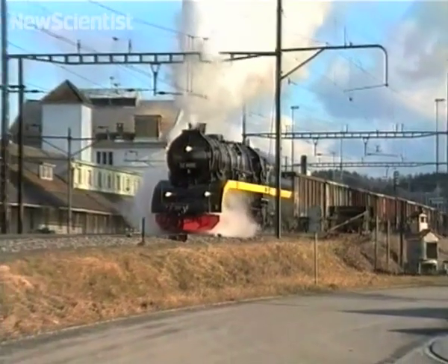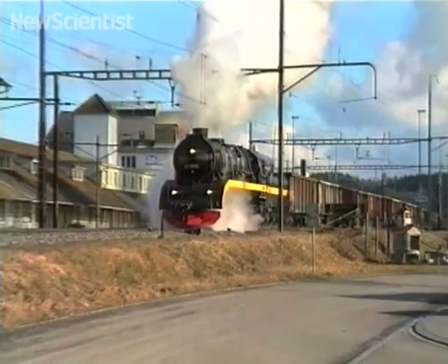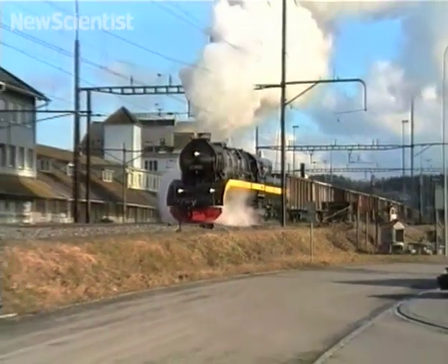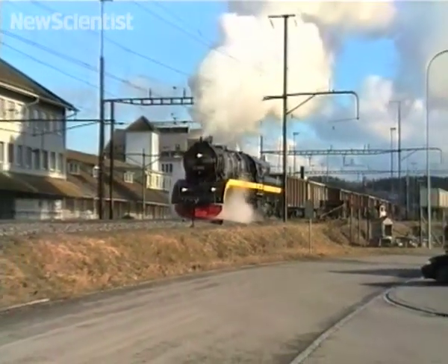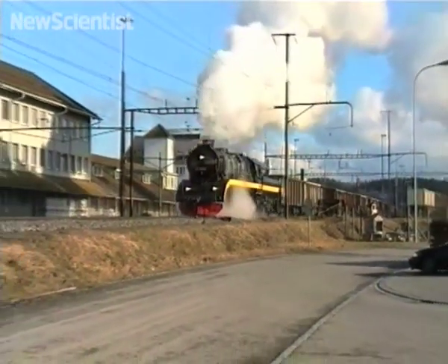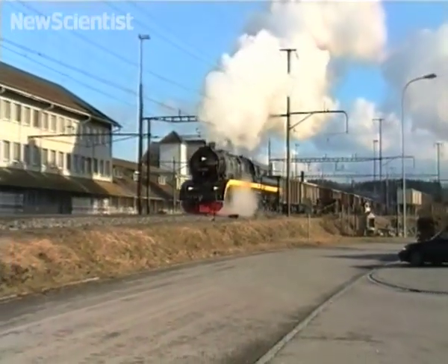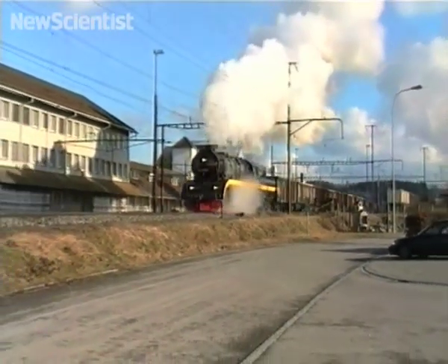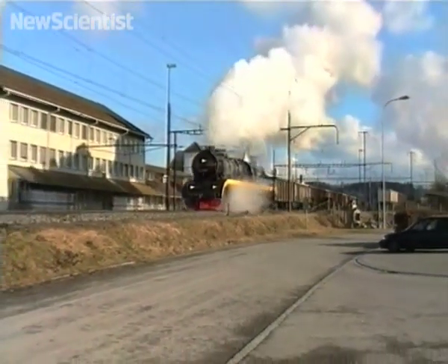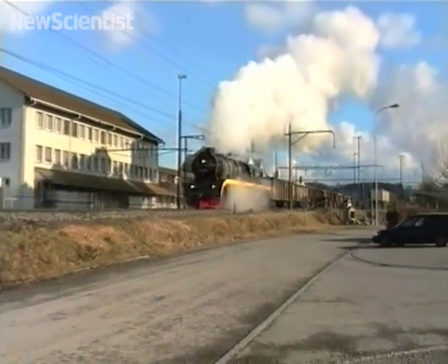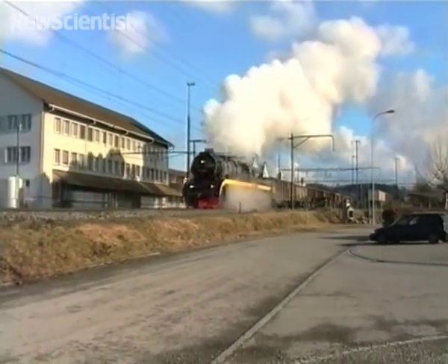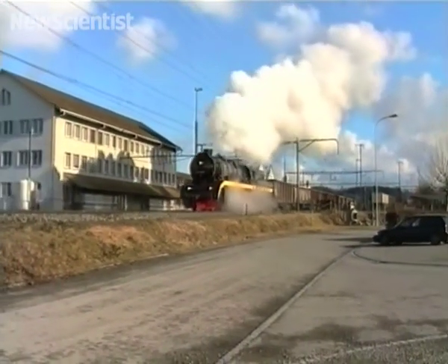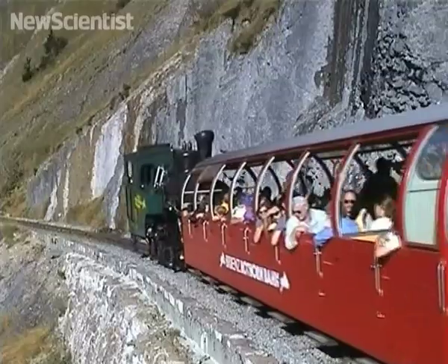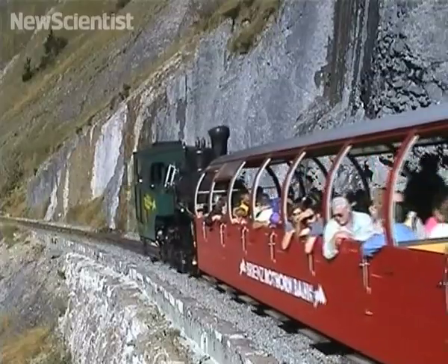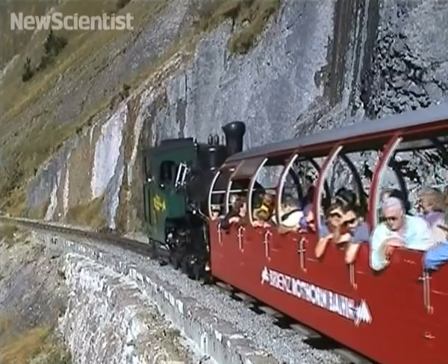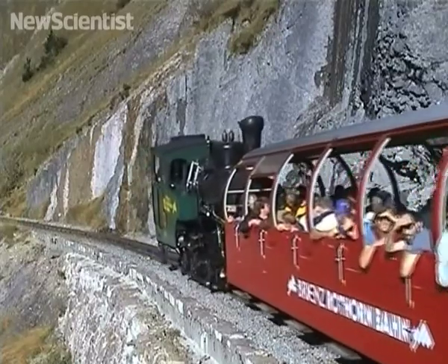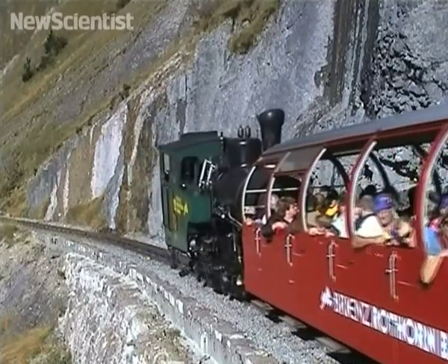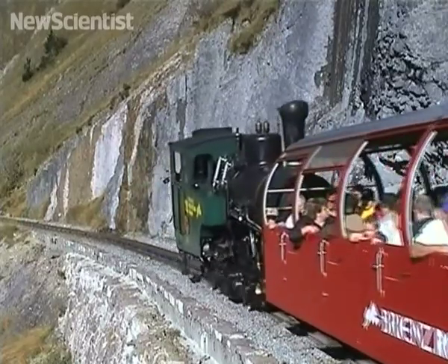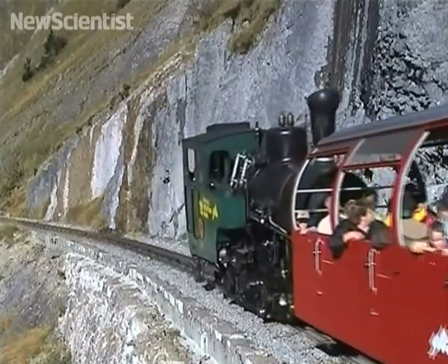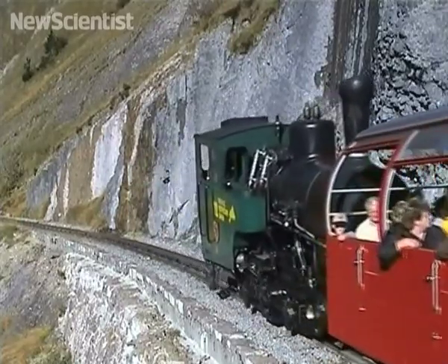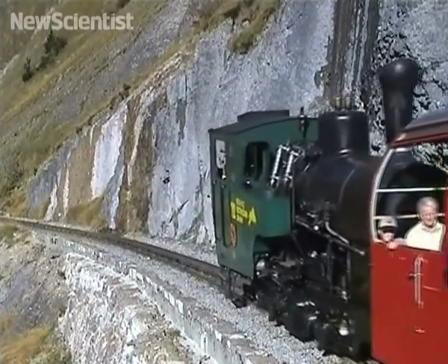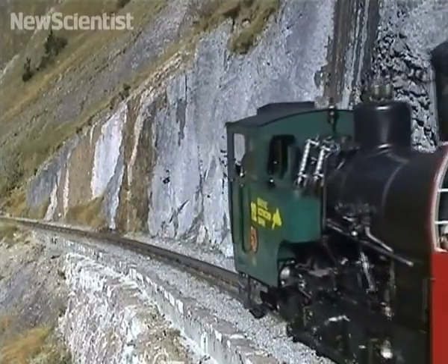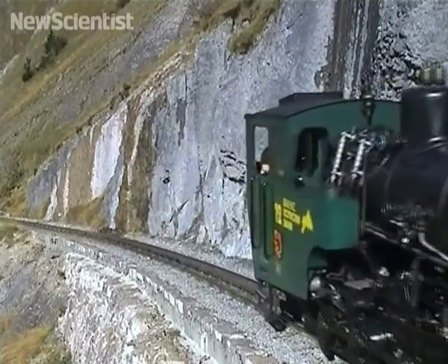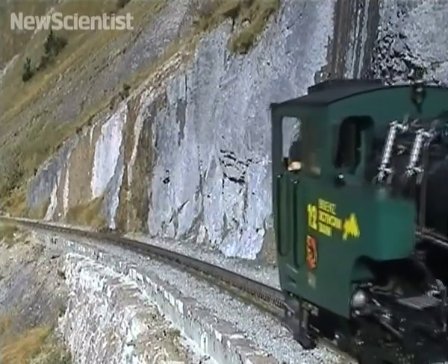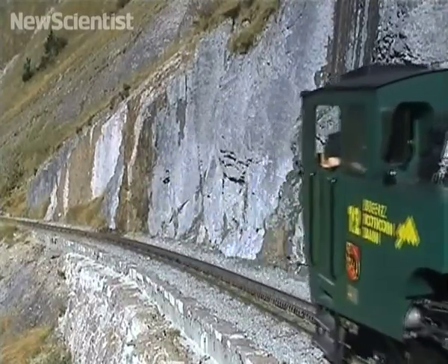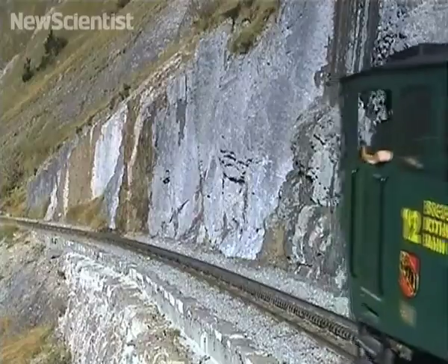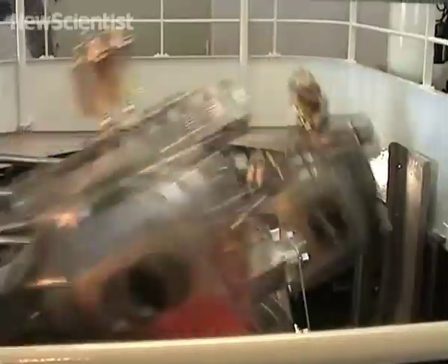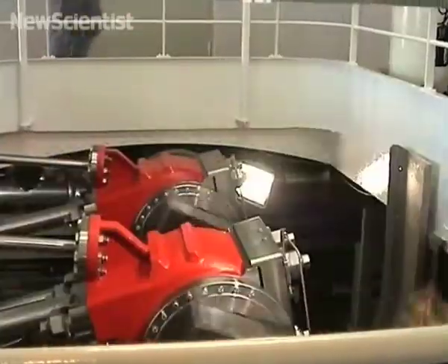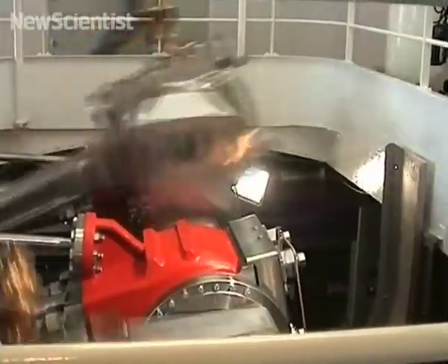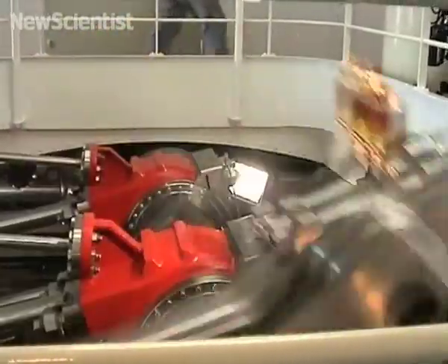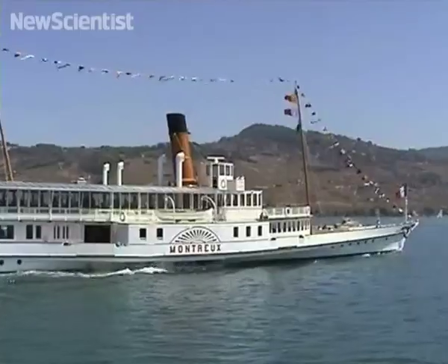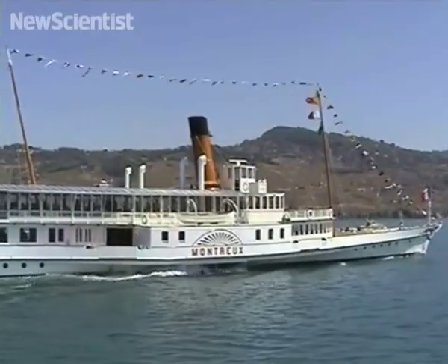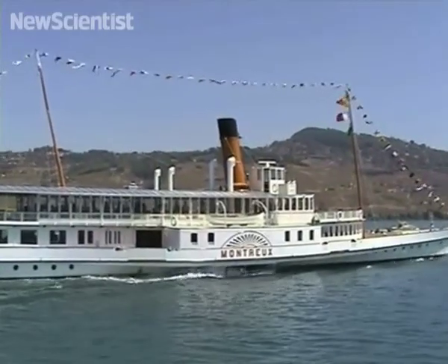Roger has spent years building high-tech steam engines and retrofitting them into locomotives around Europe. These engines are far cleaner than the ones they replace and can be found pulling carriages up mountains in Switzerland and Austria, as well as powering some of Switzerland's lake steamers such as the Montreux.